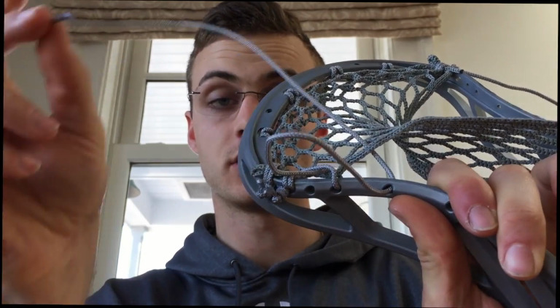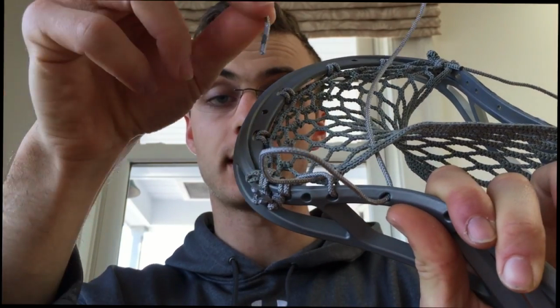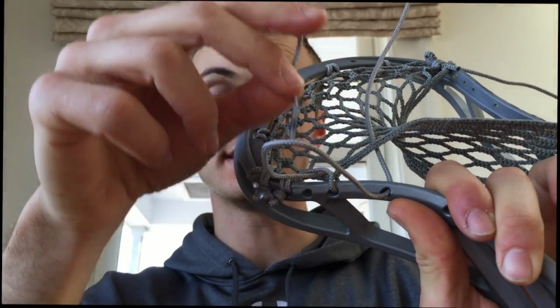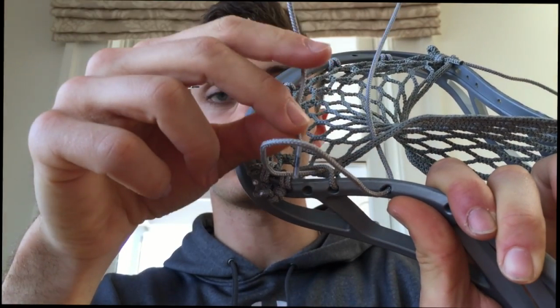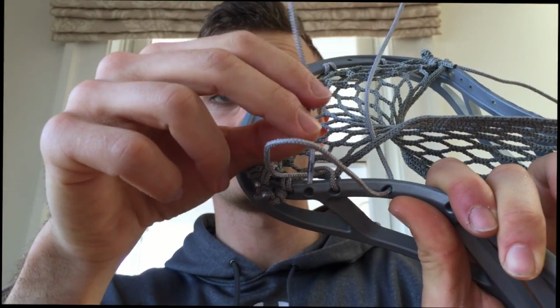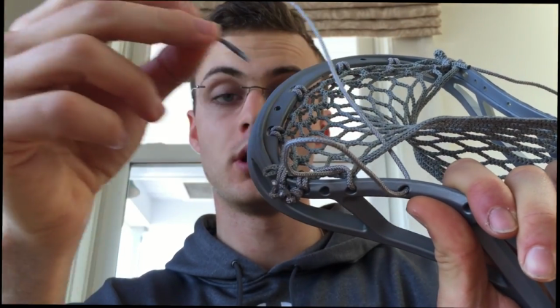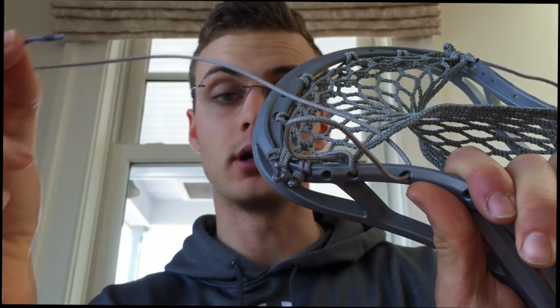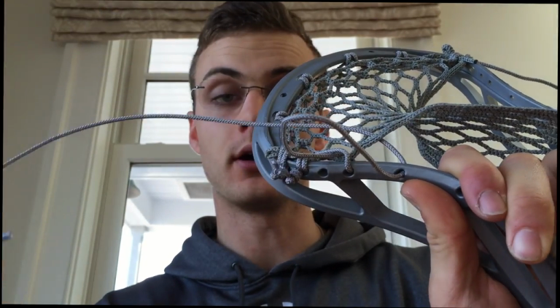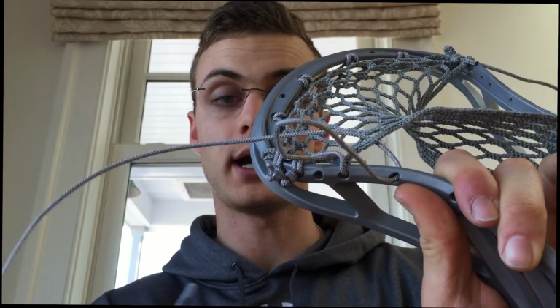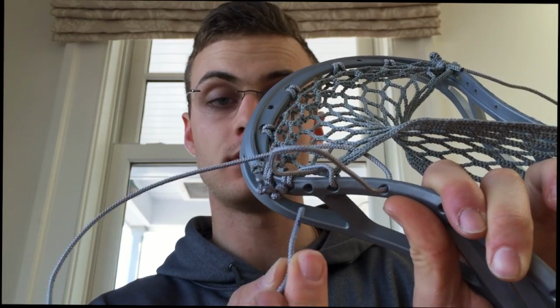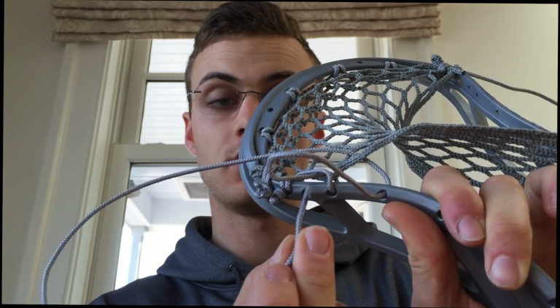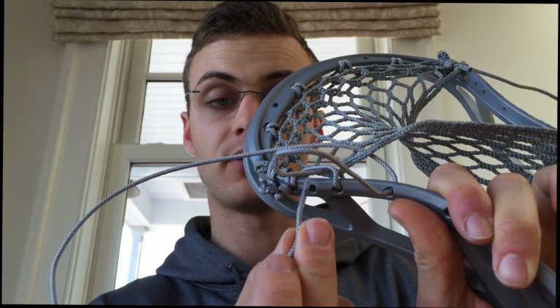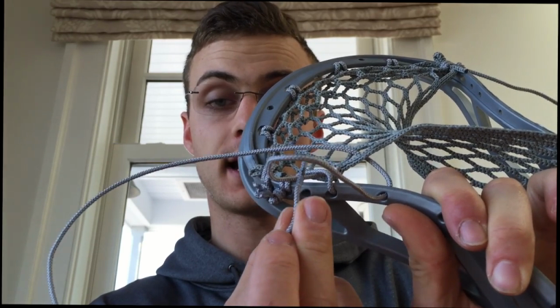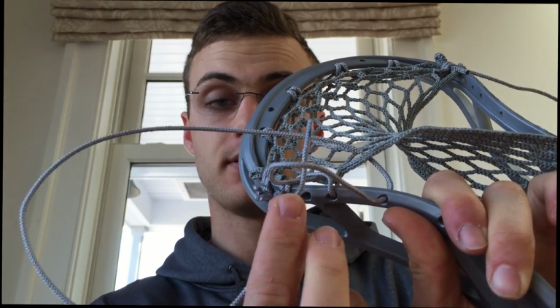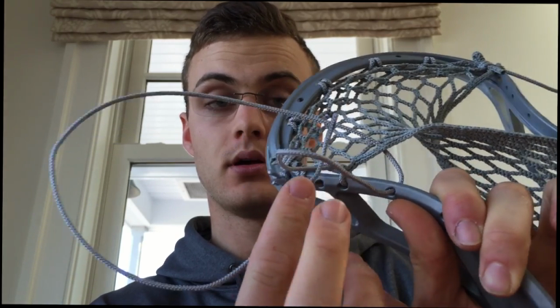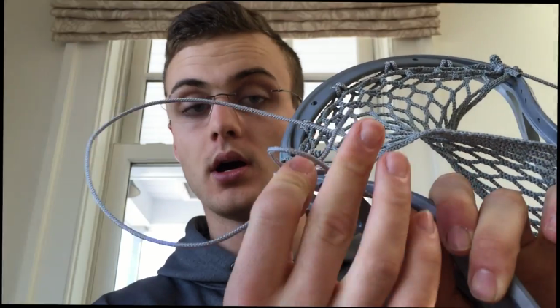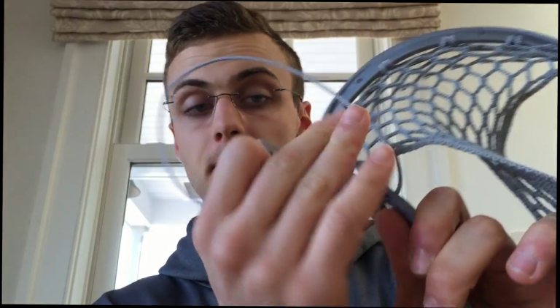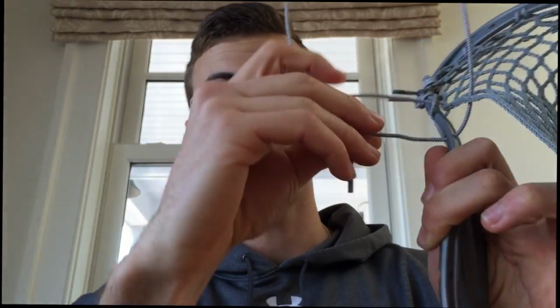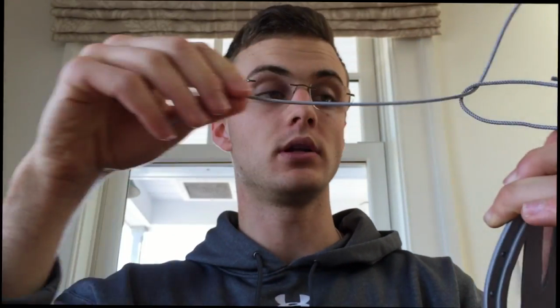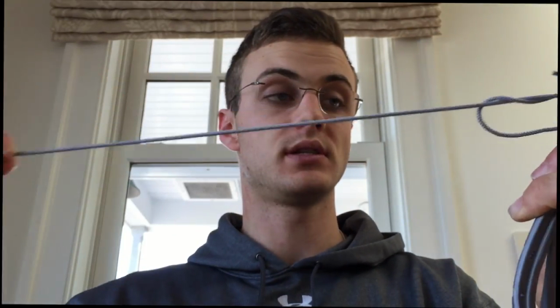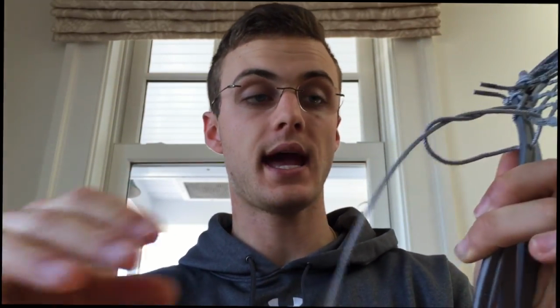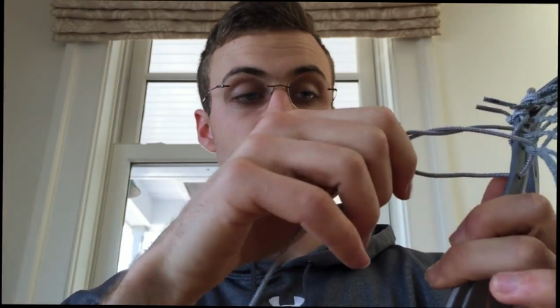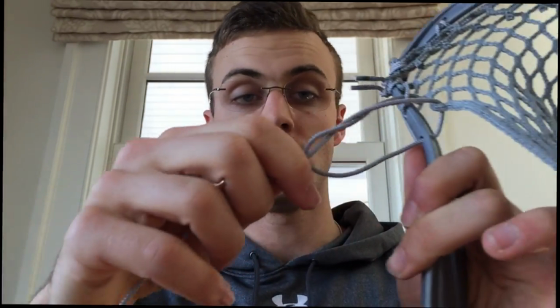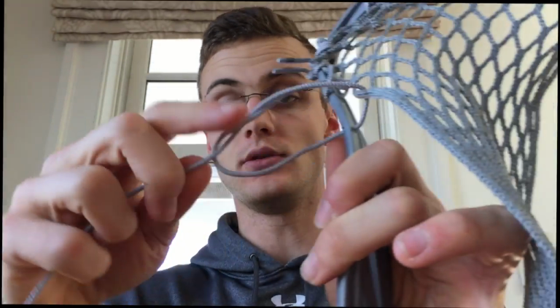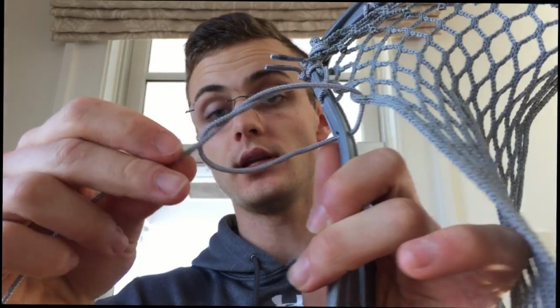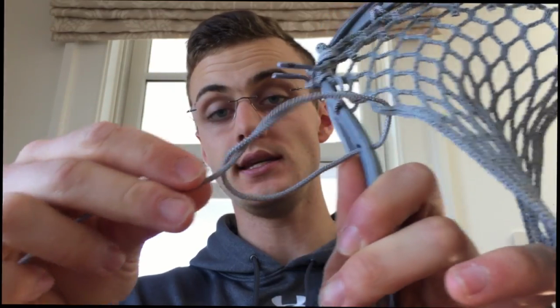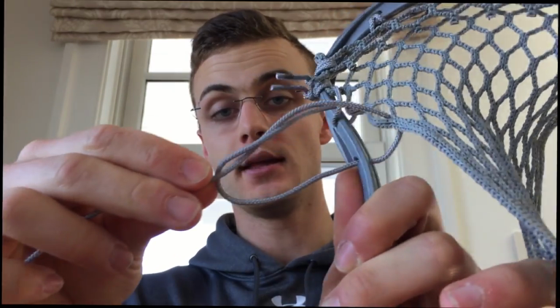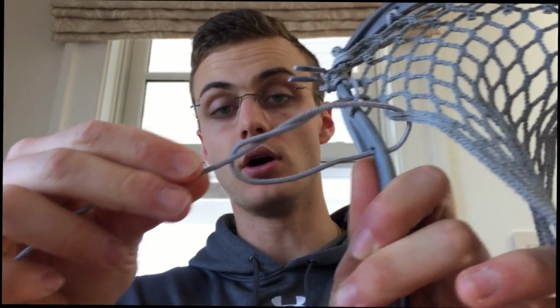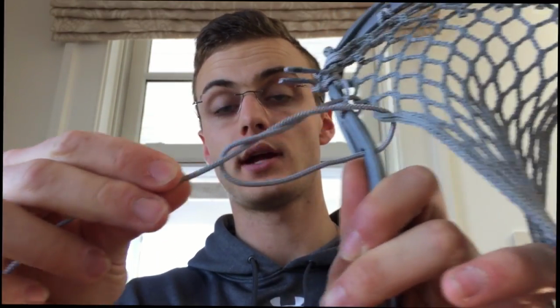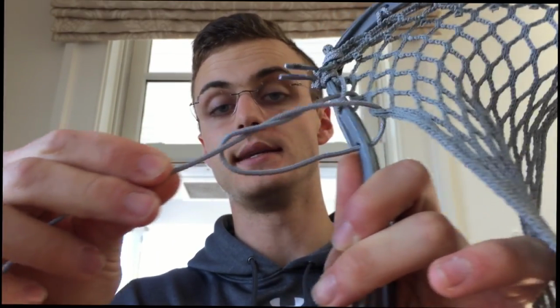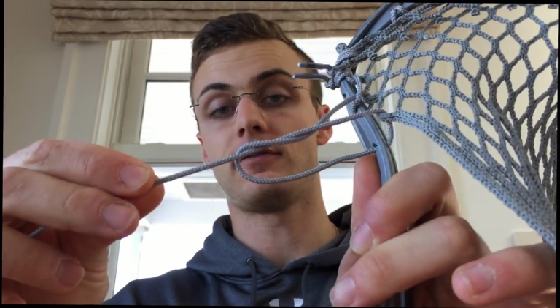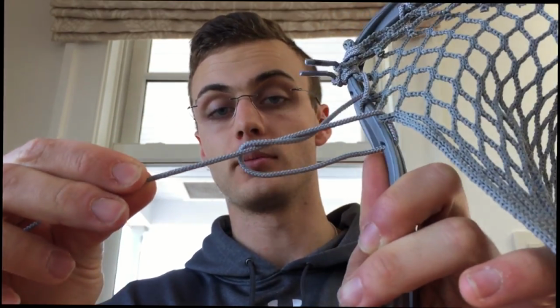we're actually going to wrap around from the top and go up. So we're not going down through — we're going around from the top, up. And what you will see happen is you can already see this overhand knot forming.